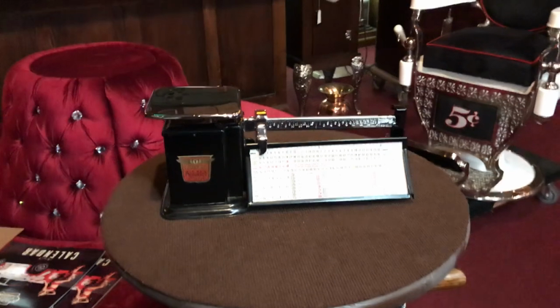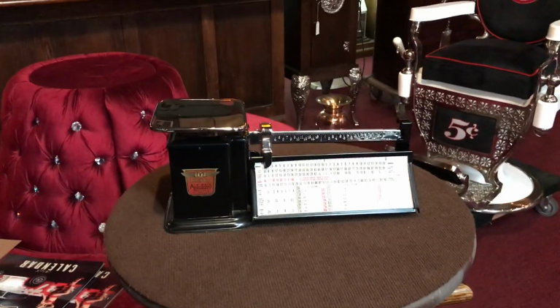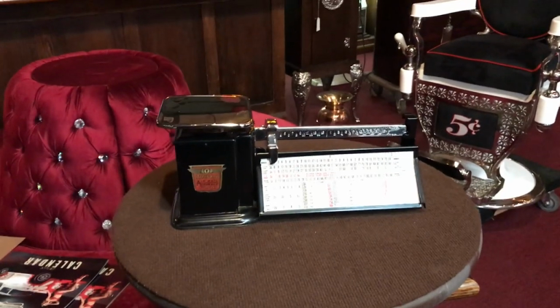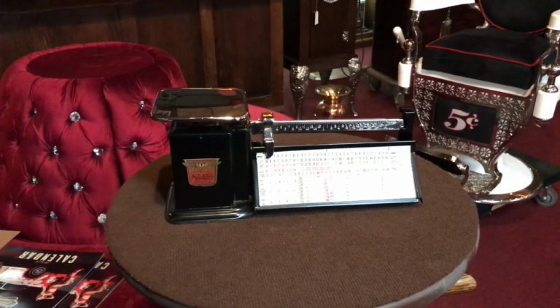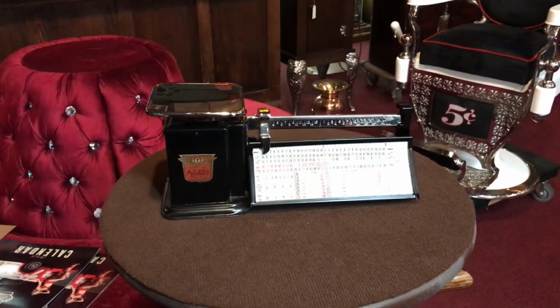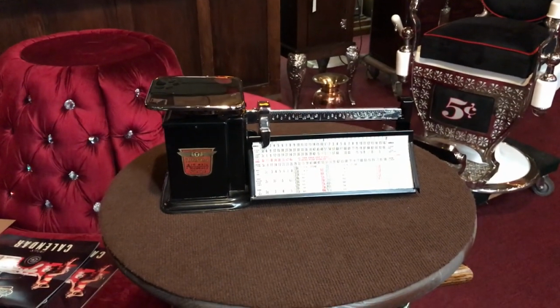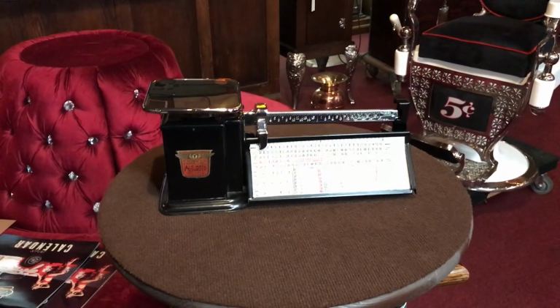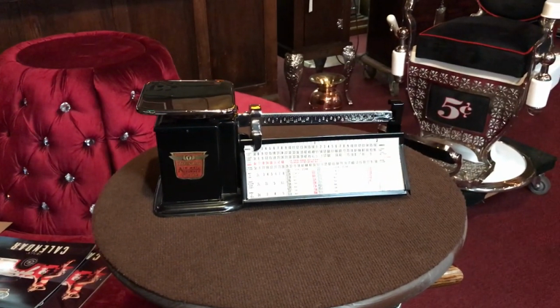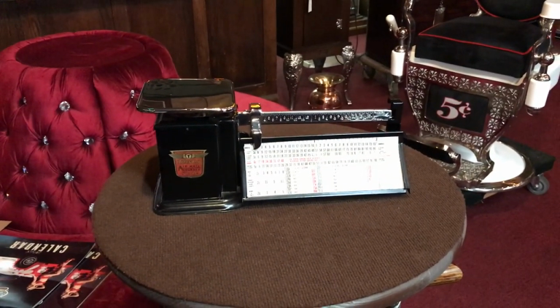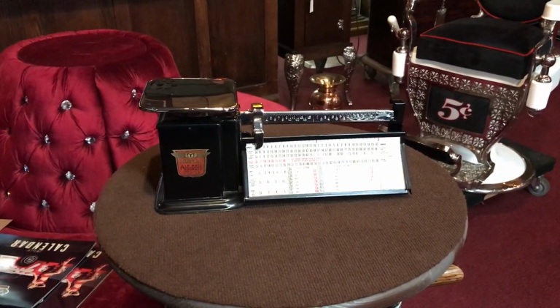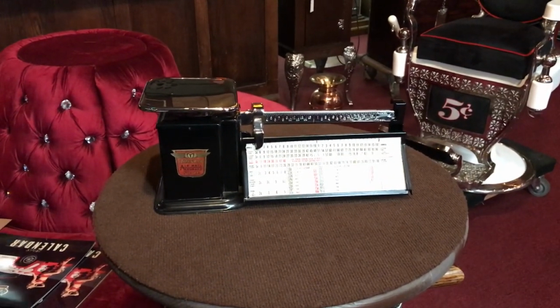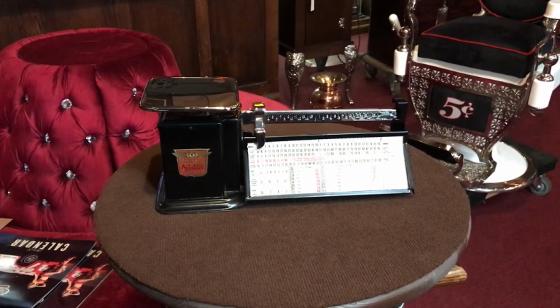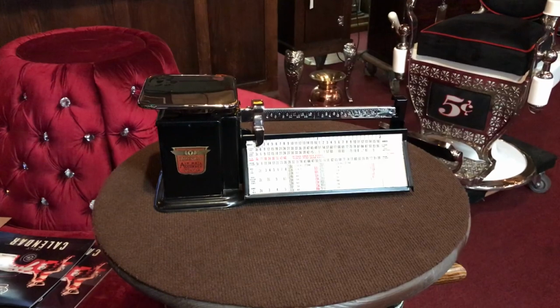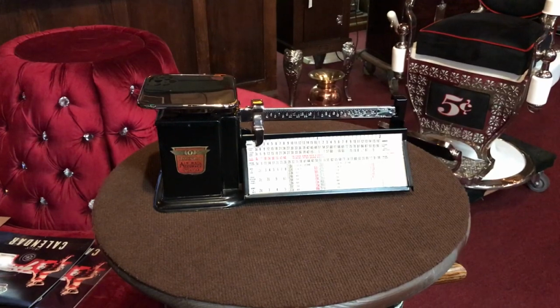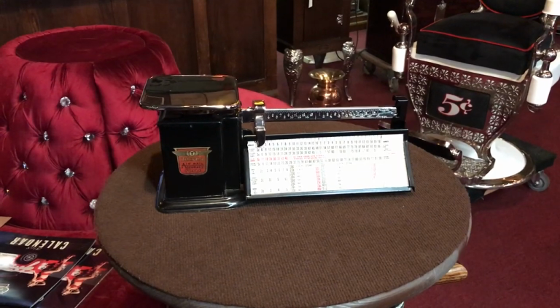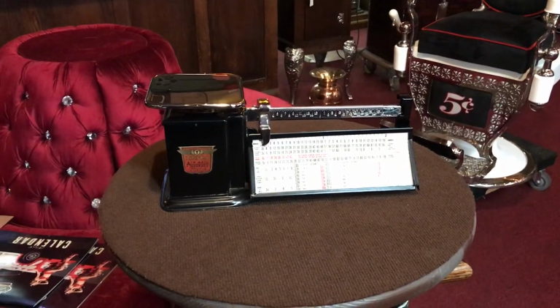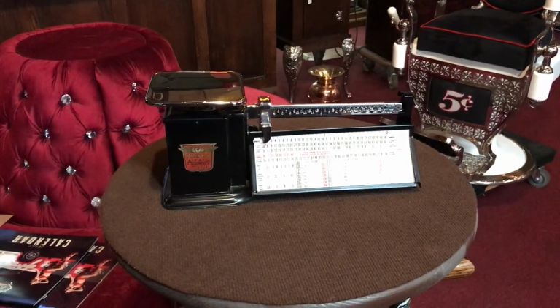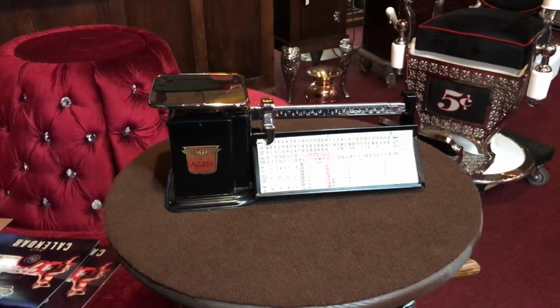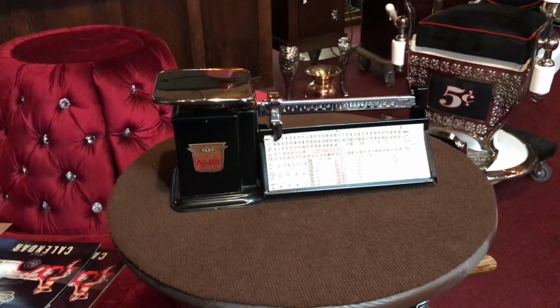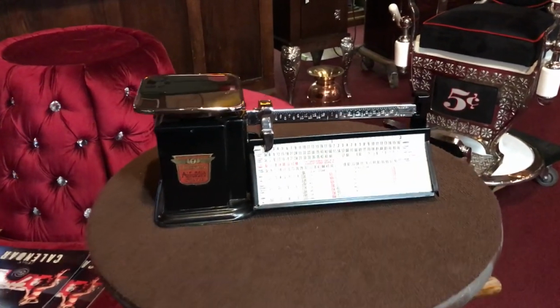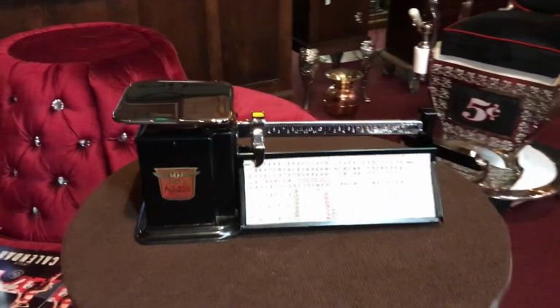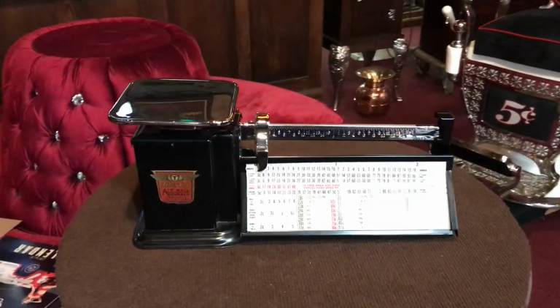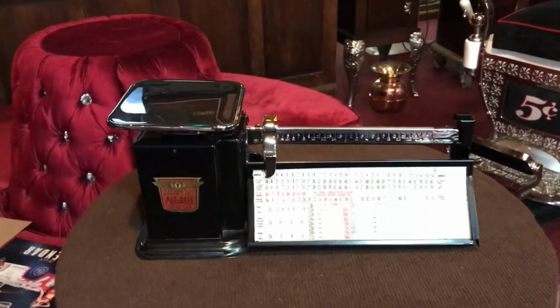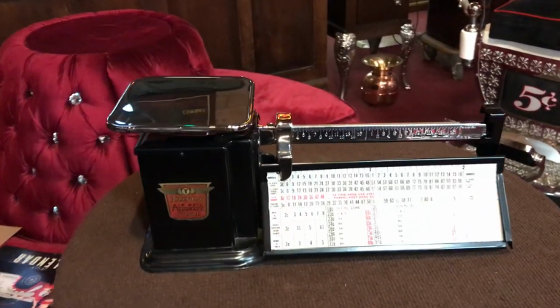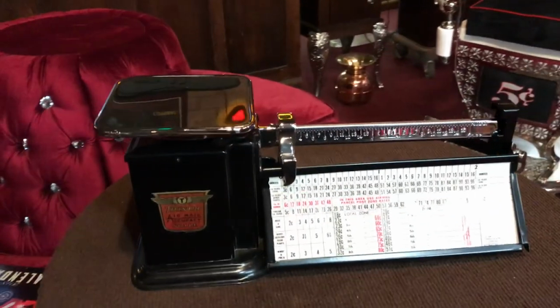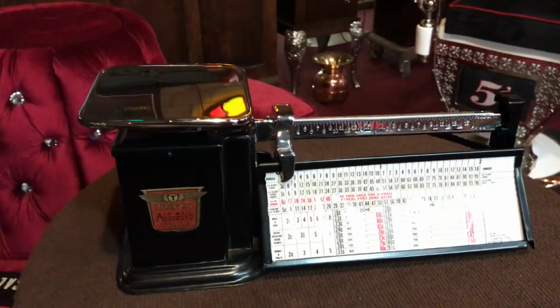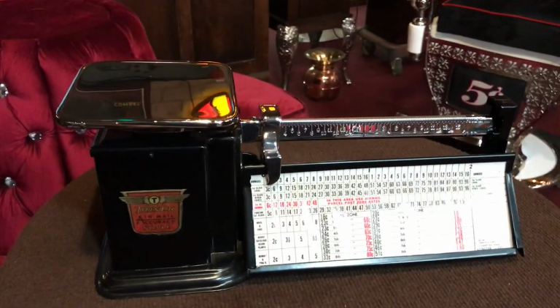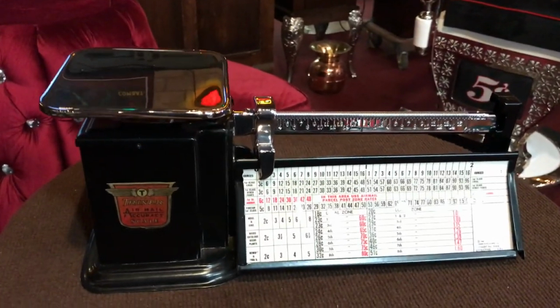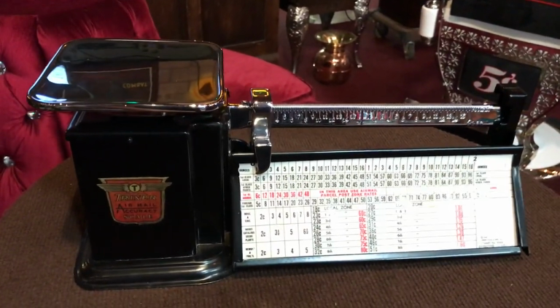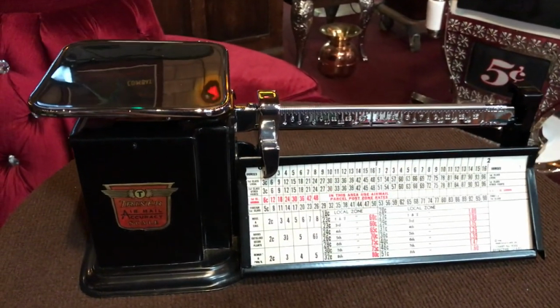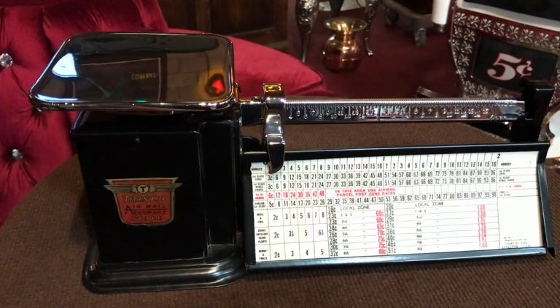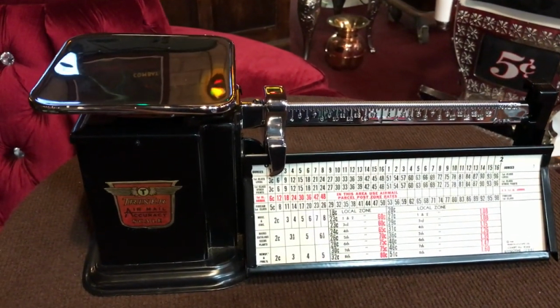Hey everyone, it's Jeff from Manteeks Network. How are you doing today? The item we have here is a 1949 Trinner airmail postage scale. This is what you would have seen in the post office if somebody was going to spend big money on having something airmailed in the 40s, if you will.